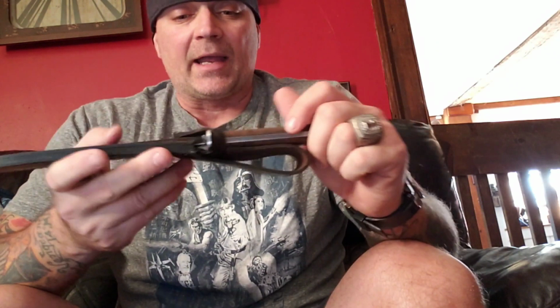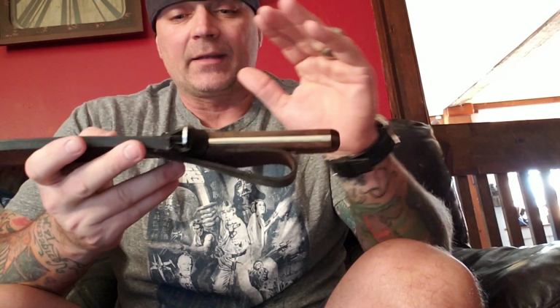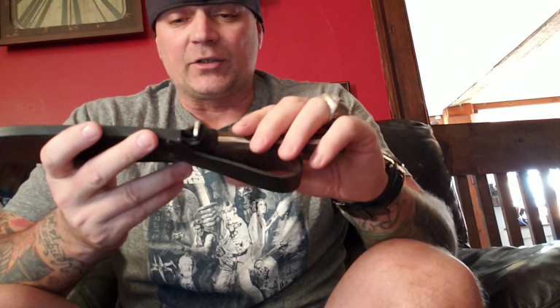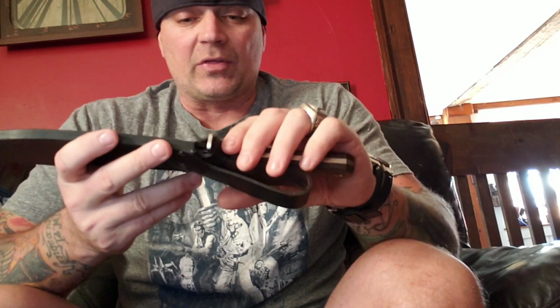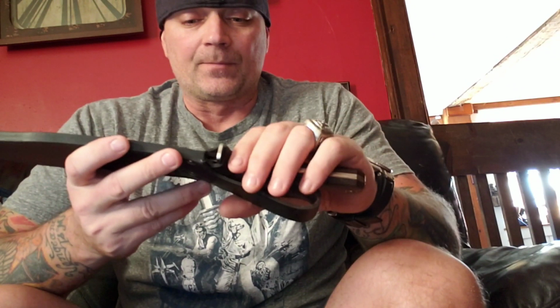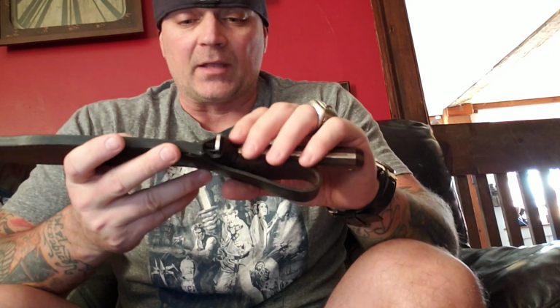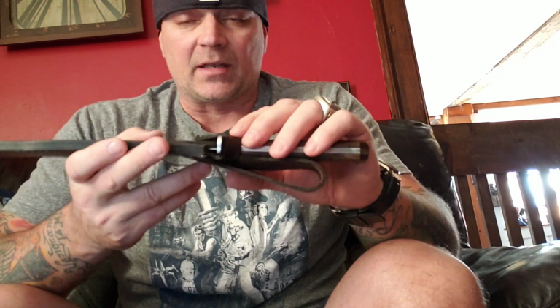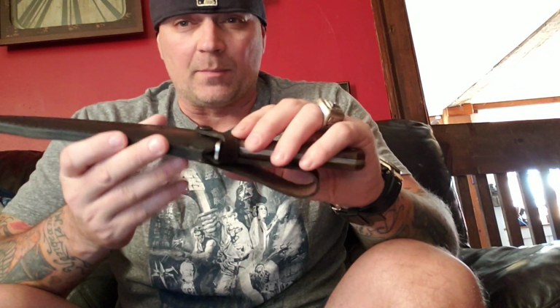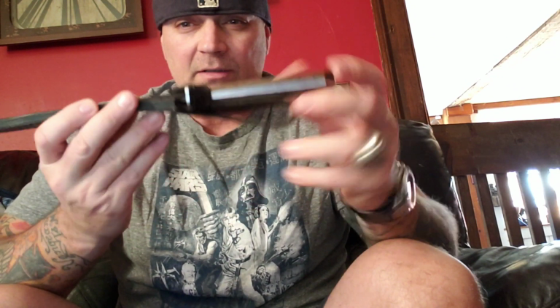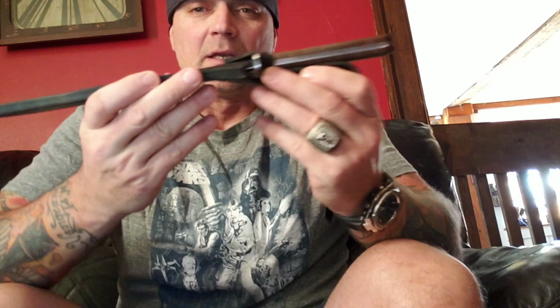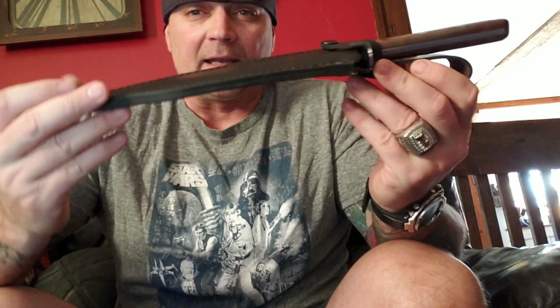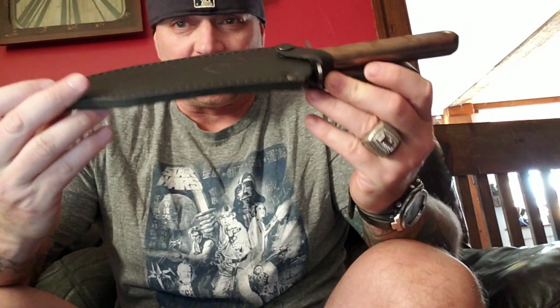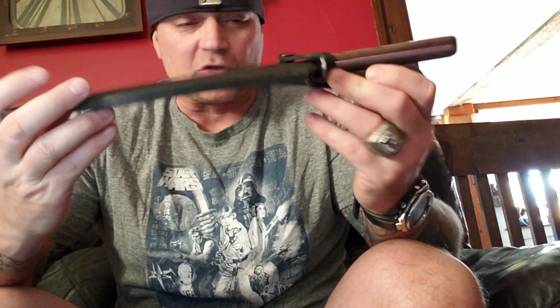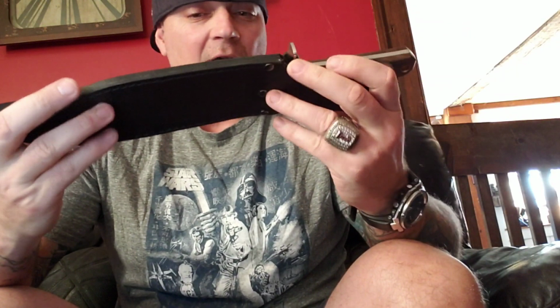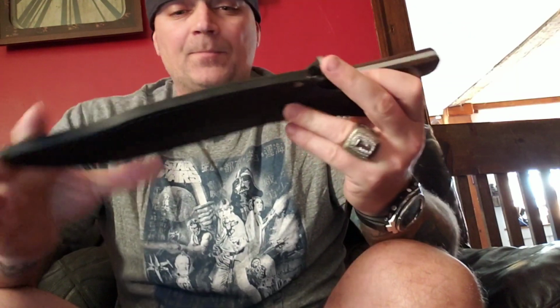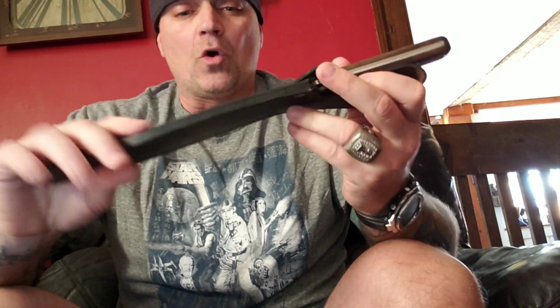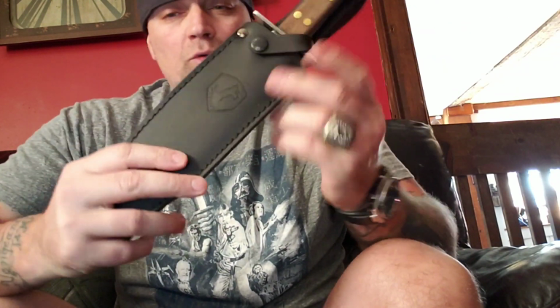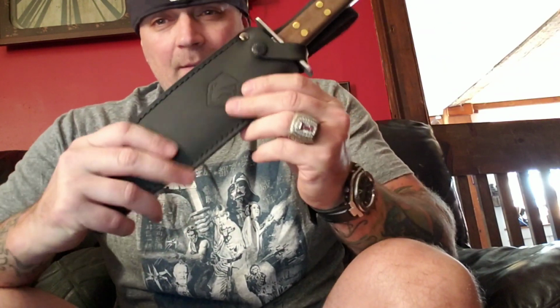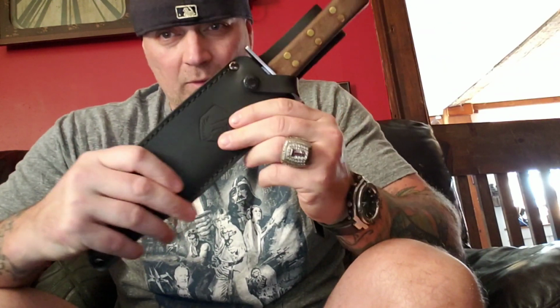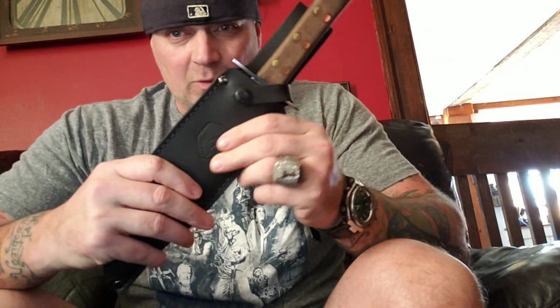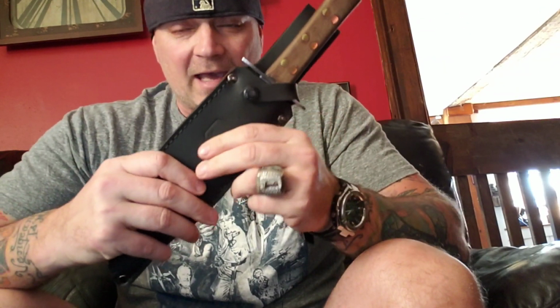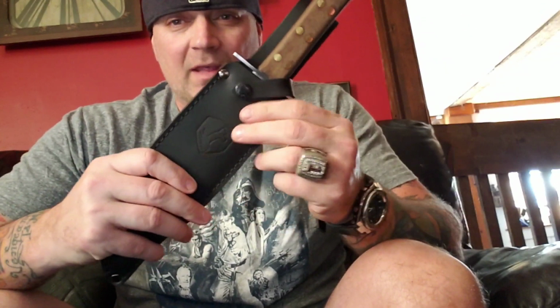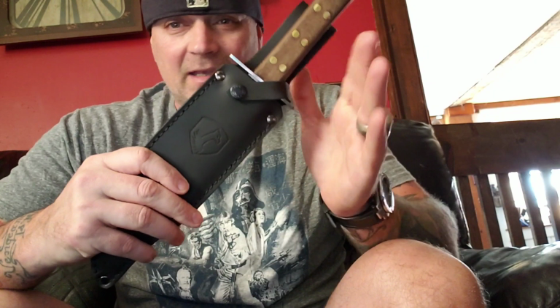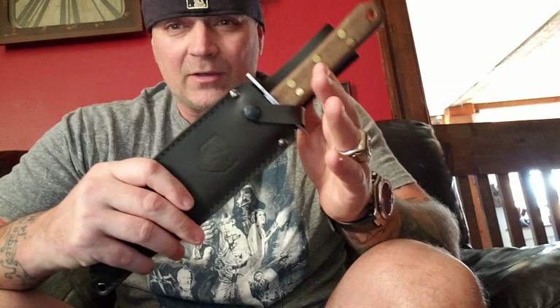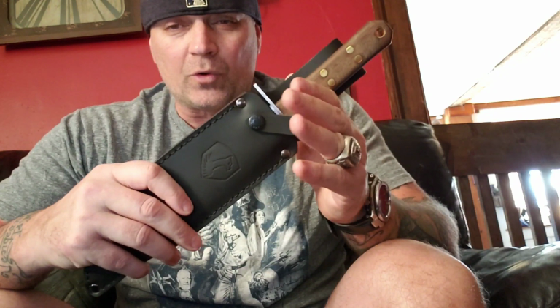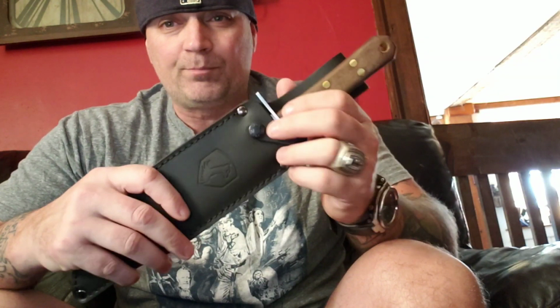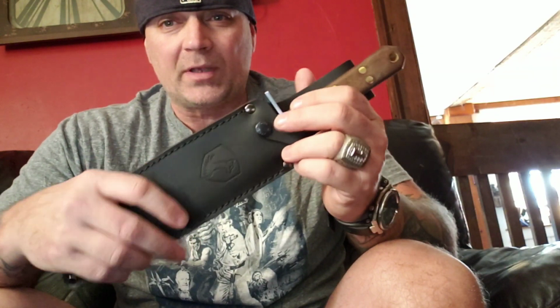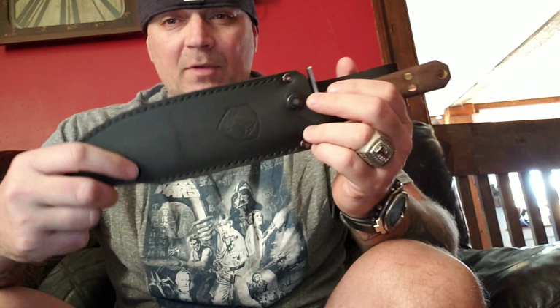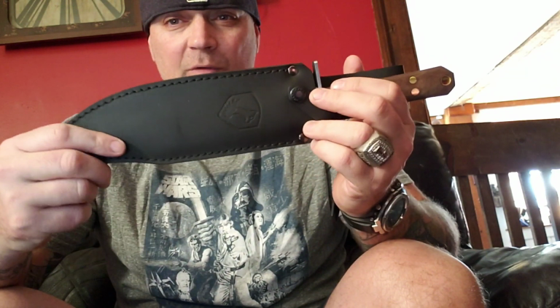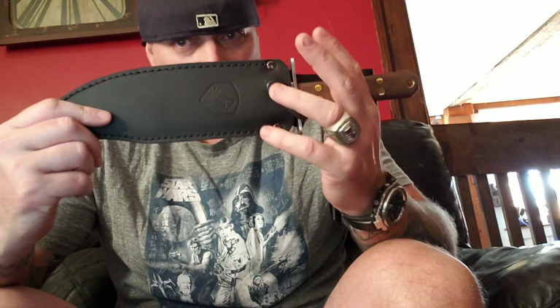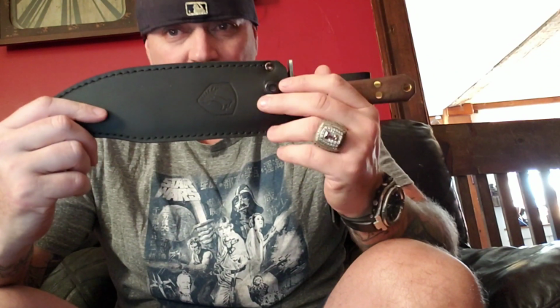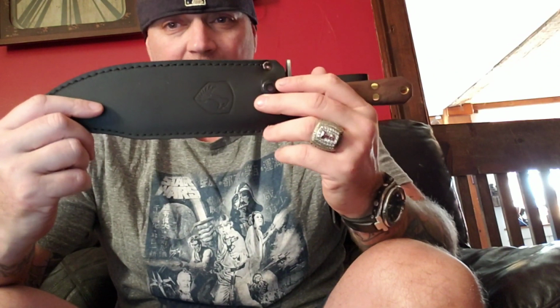It's in the sheath sitting there because I need the sheath to stretch out. The only issue I've had with any Condor Bowie-type knife so far — like that Moonshiner — is that the sheaths come extremely tight, so it does need to be stretched out.